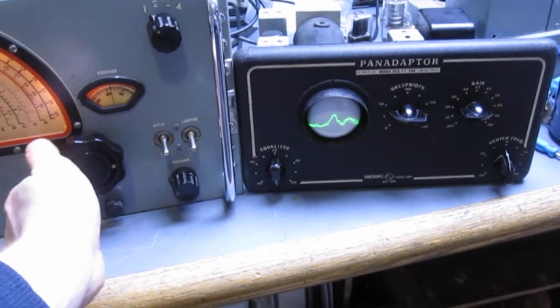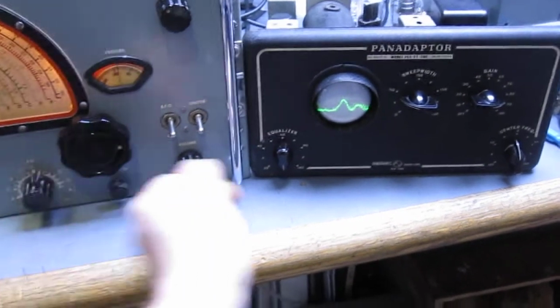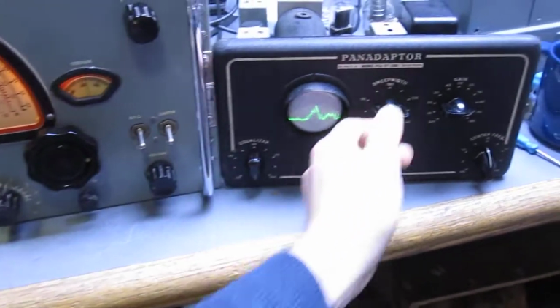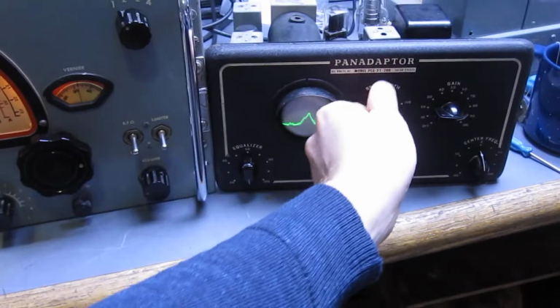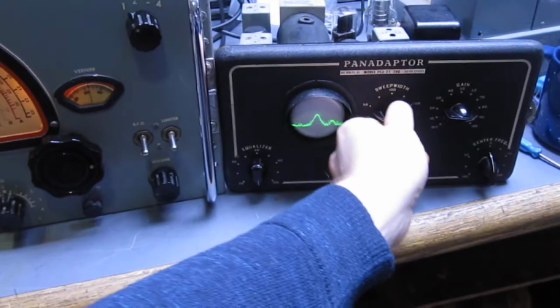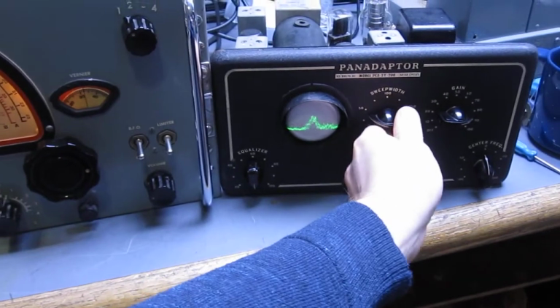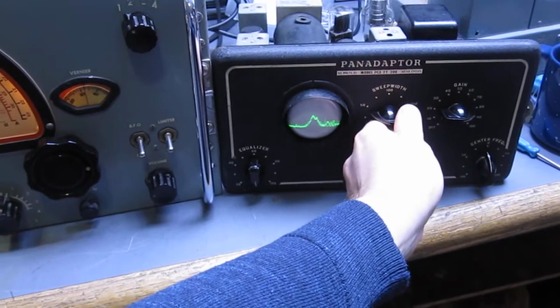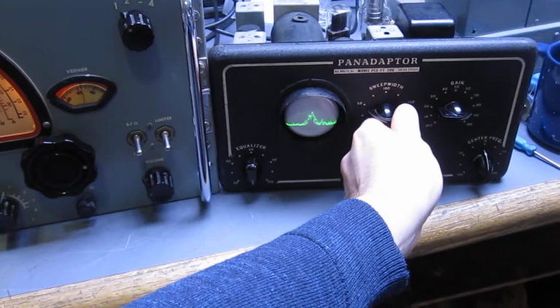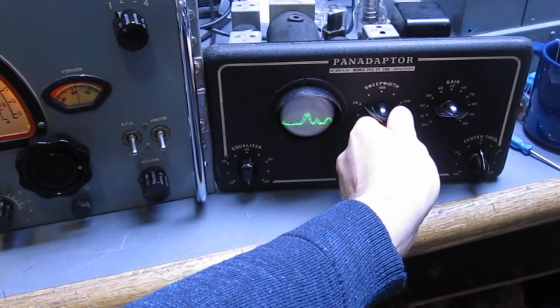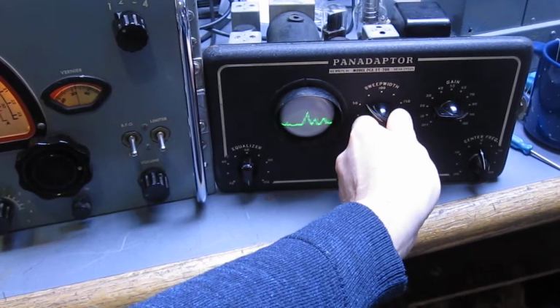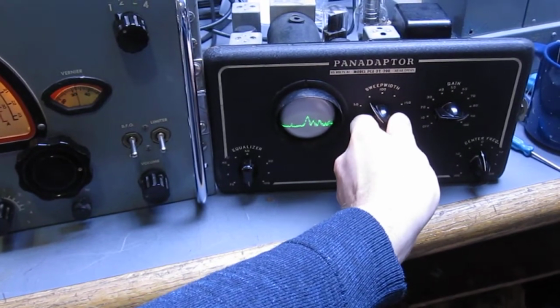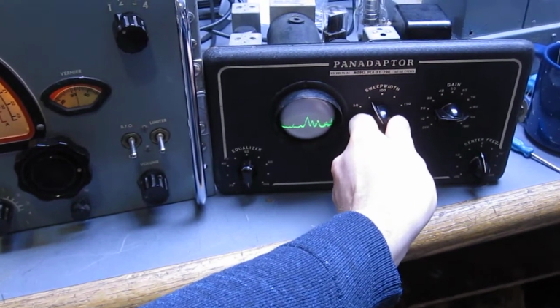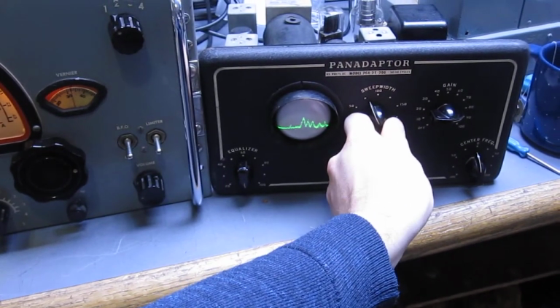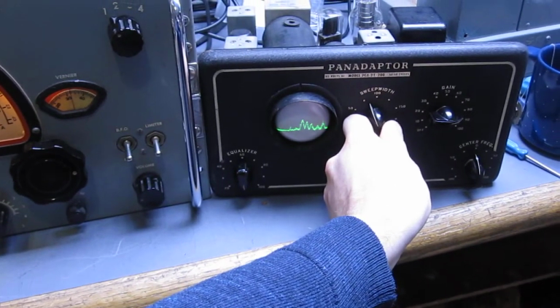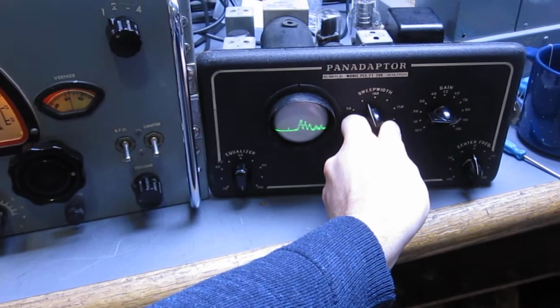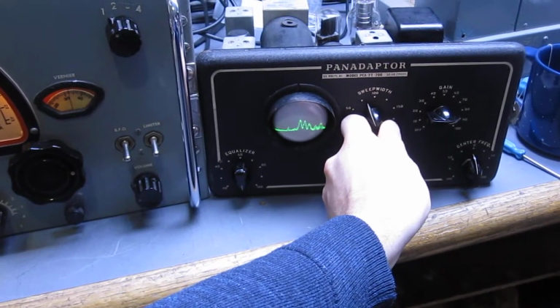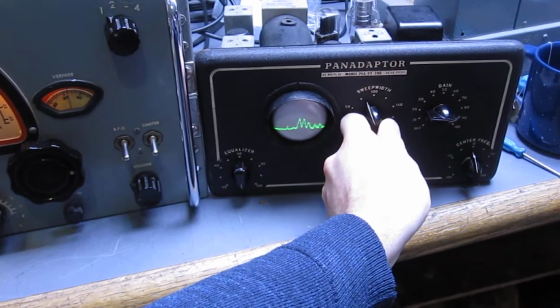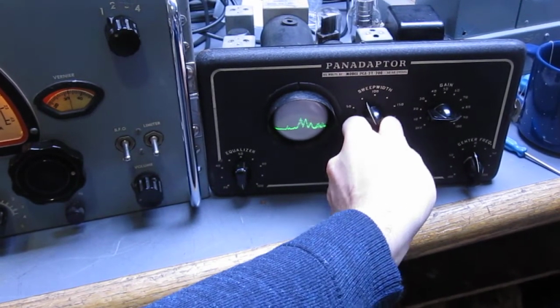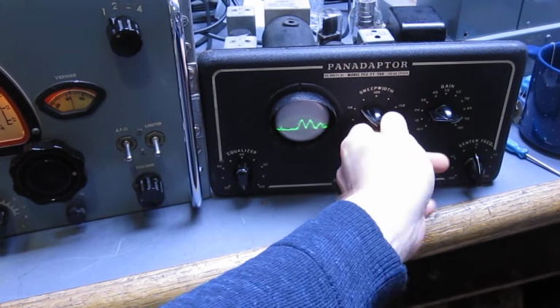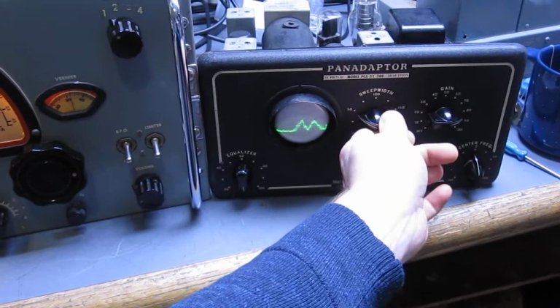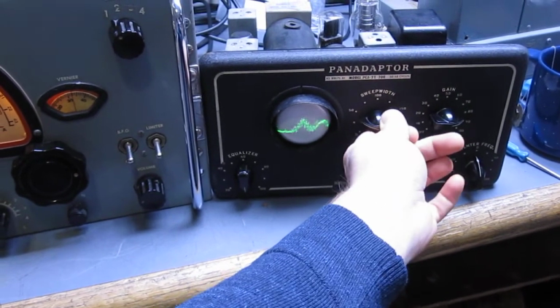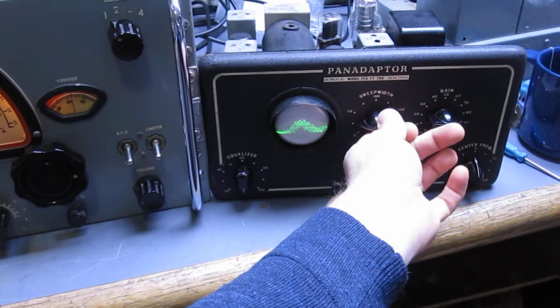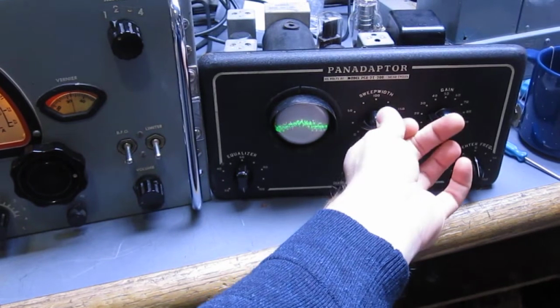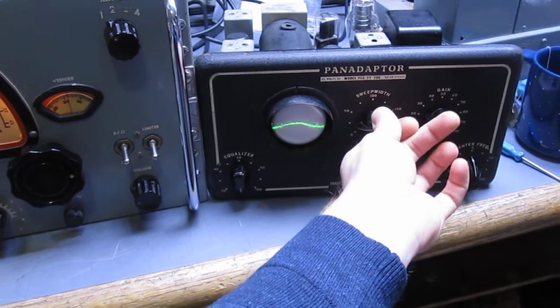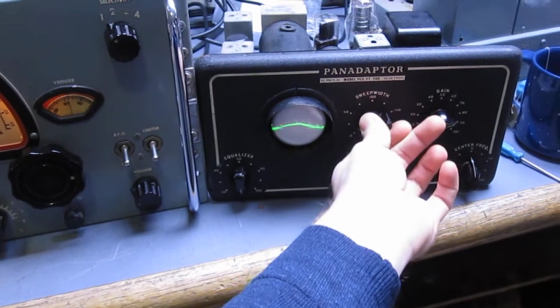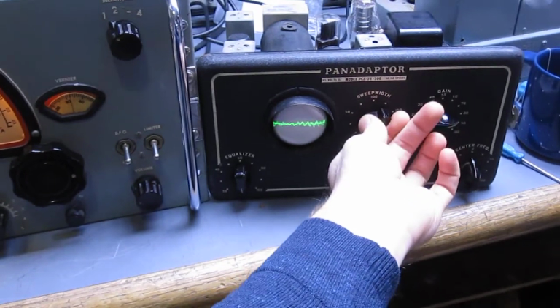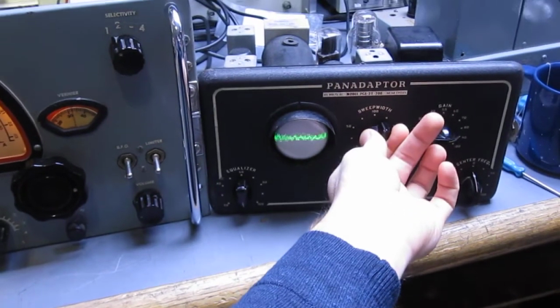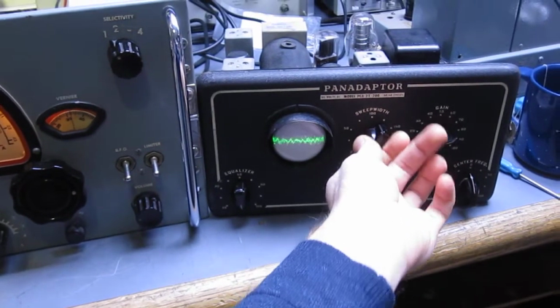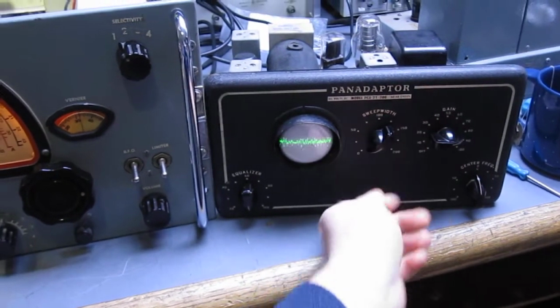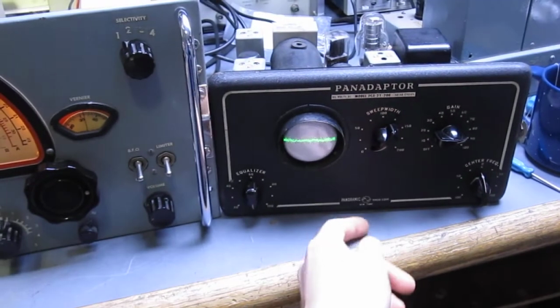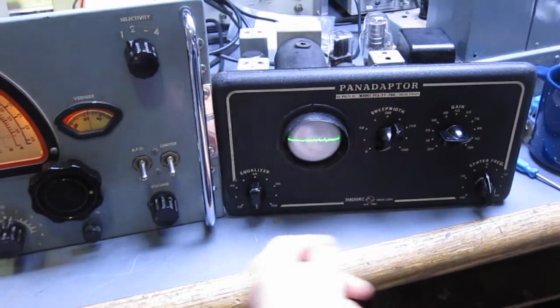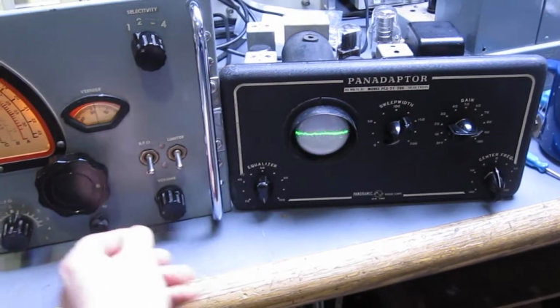If I change the sweep width, it can zoom out. It can zoom all the way in so far that it becomes an oscilloscope.